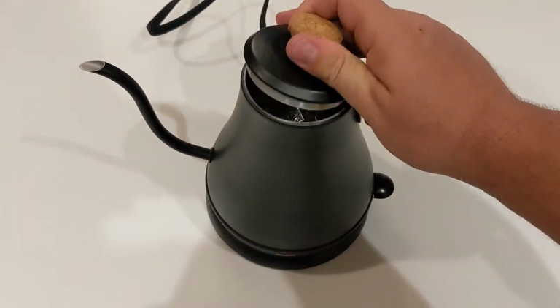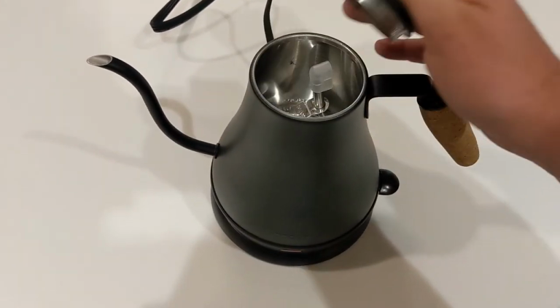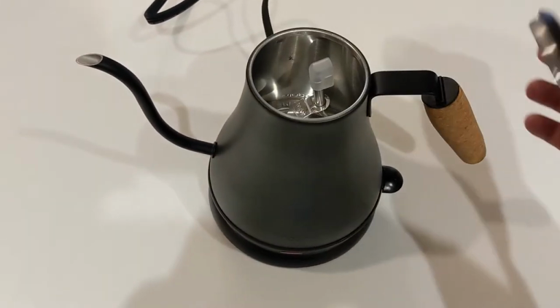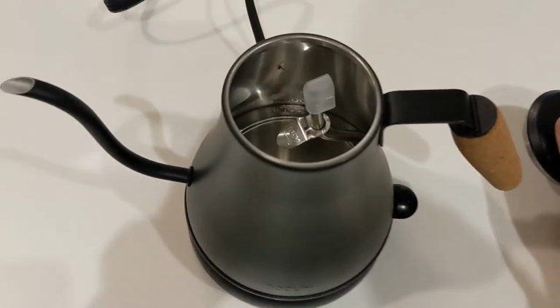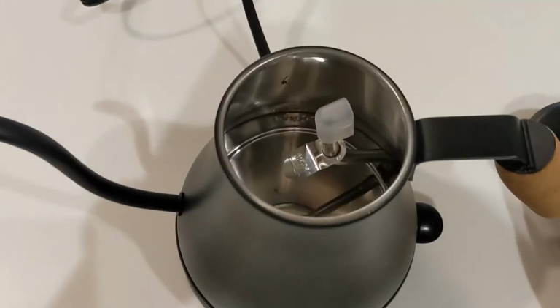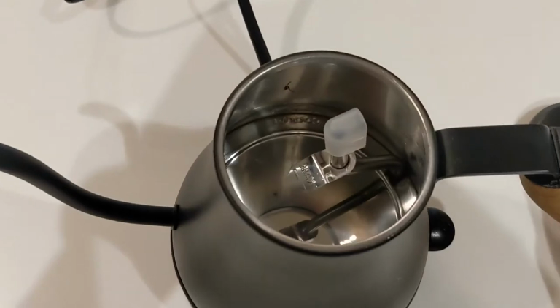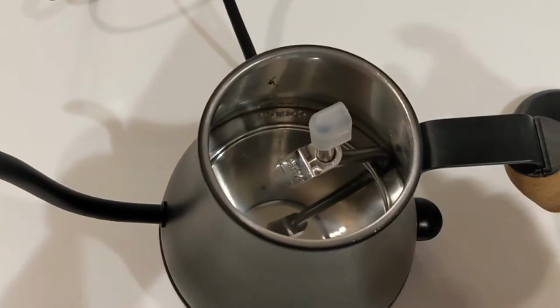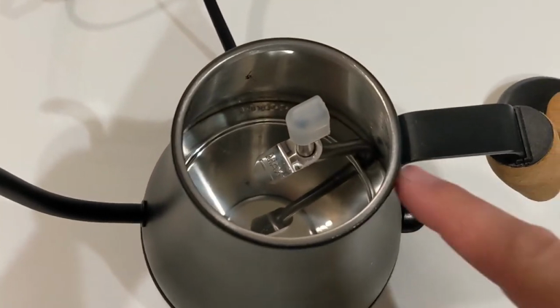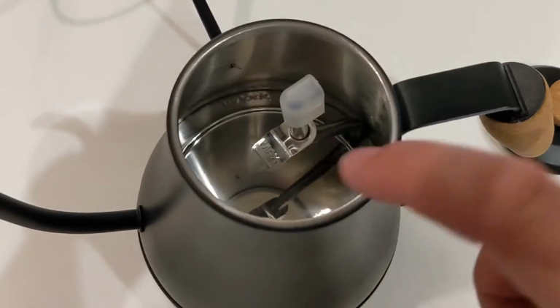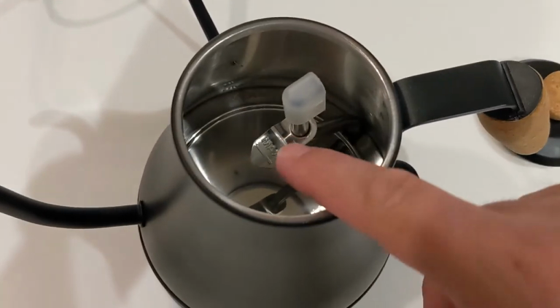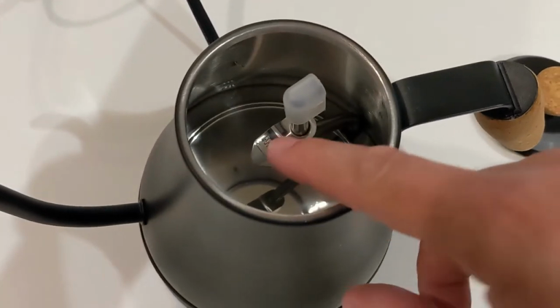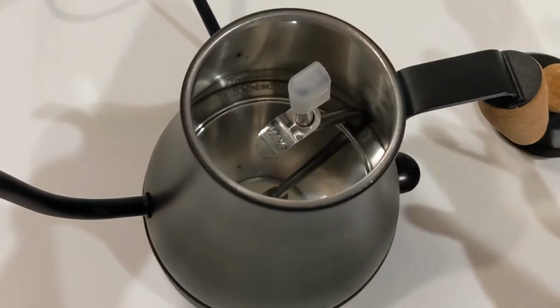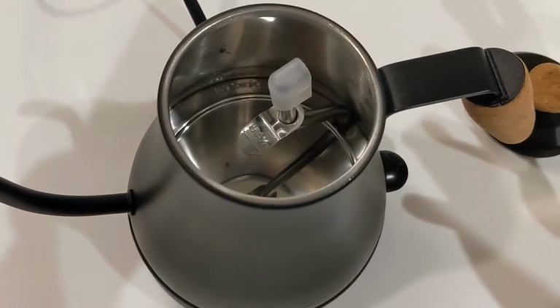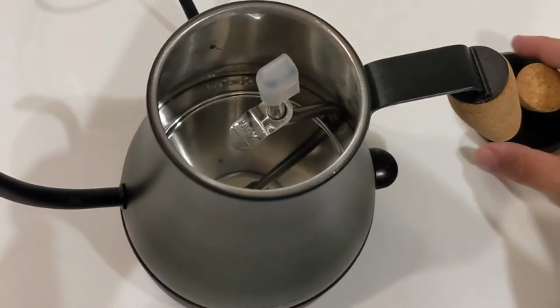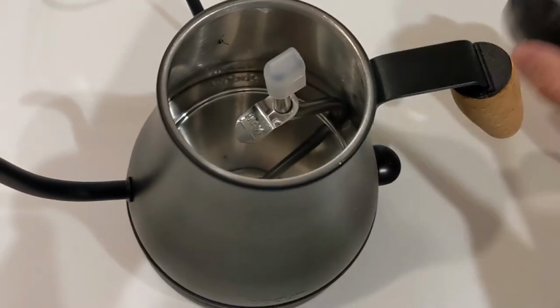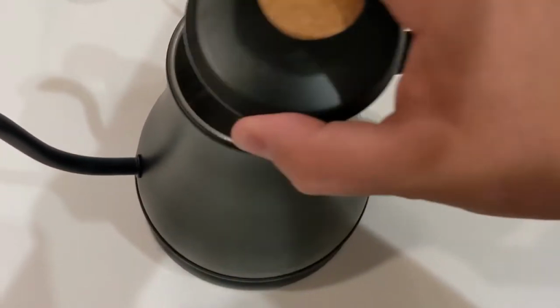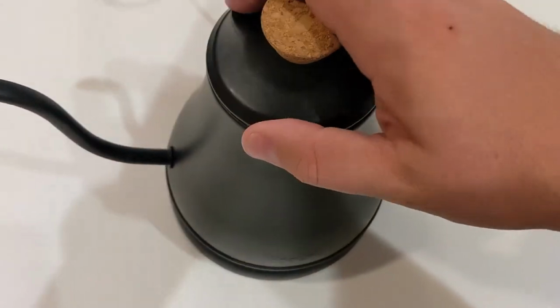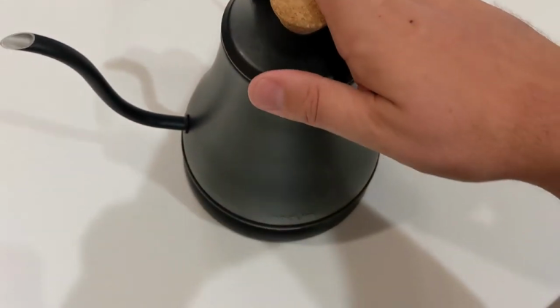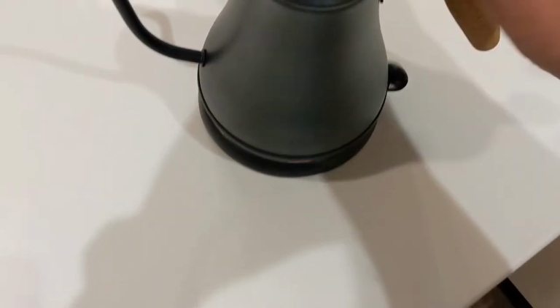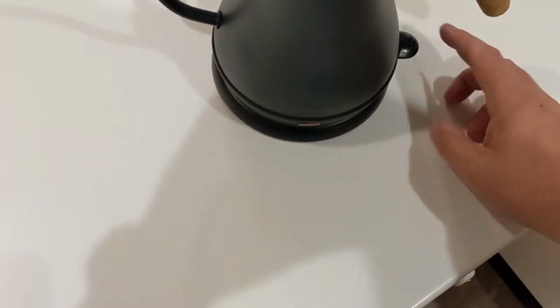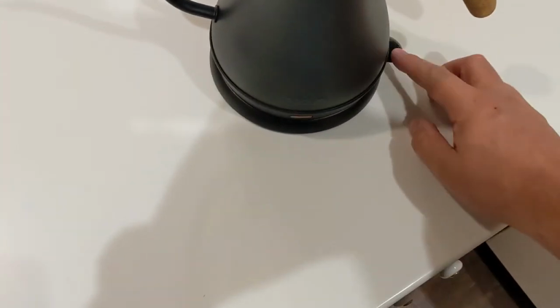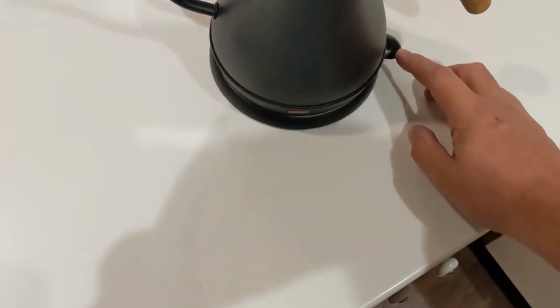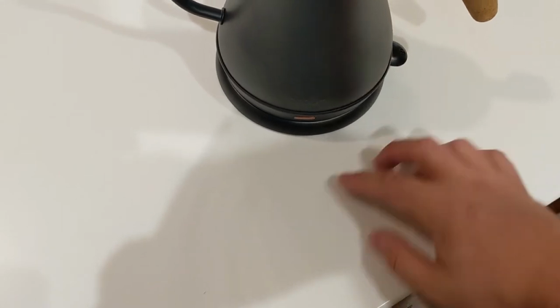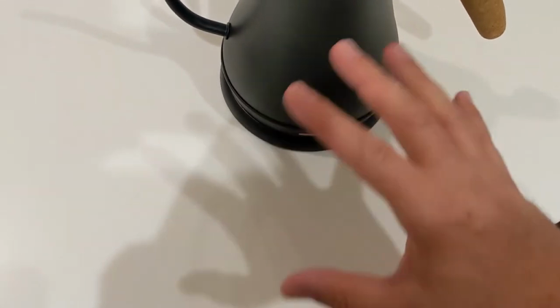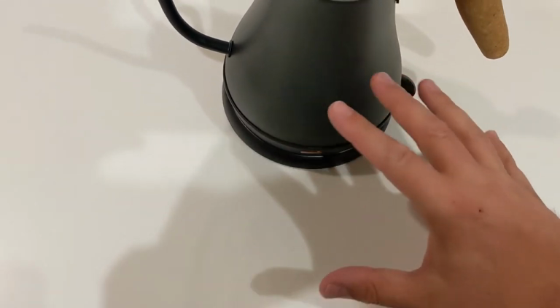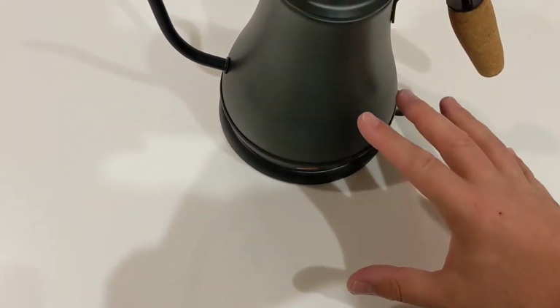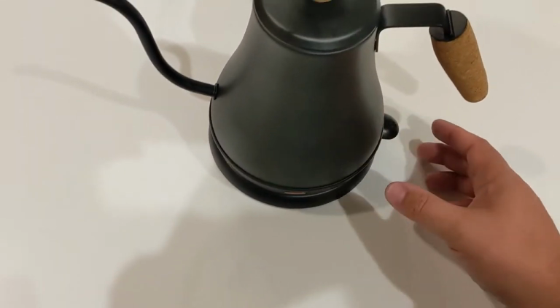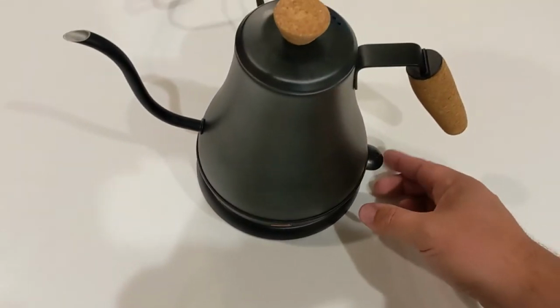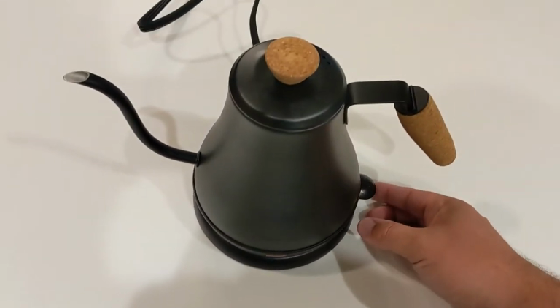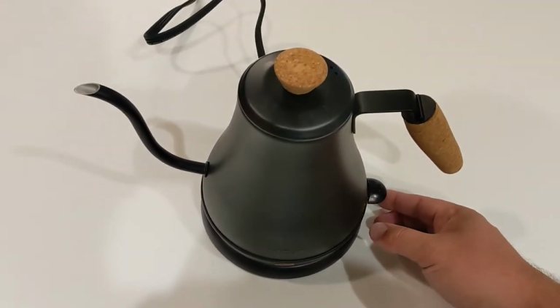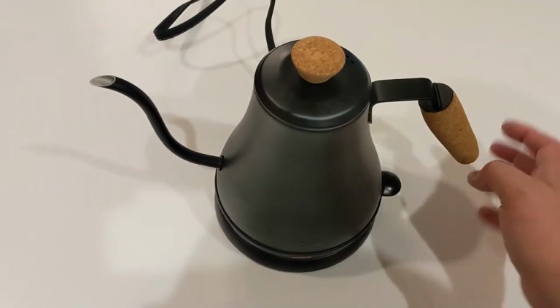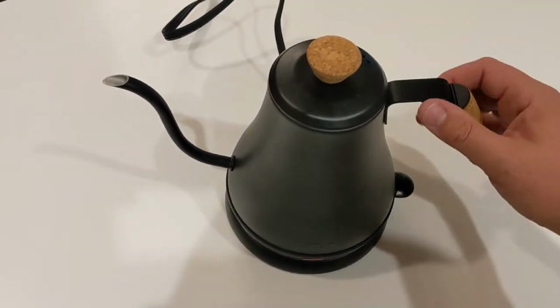Very easy to use. You basically fill it up in here to the maximum water level, depending on how much water you need. And then you're going to basically just push that button. This is going to automatically boil your water and get it going.